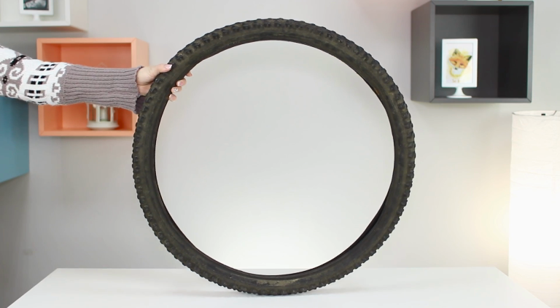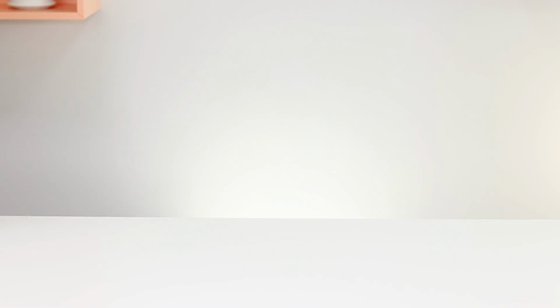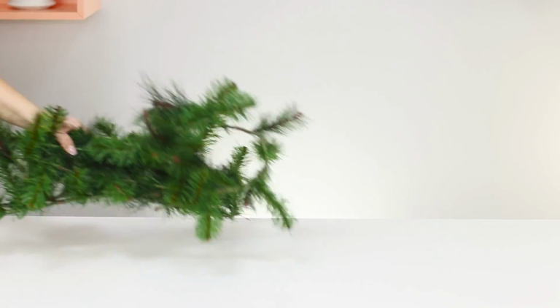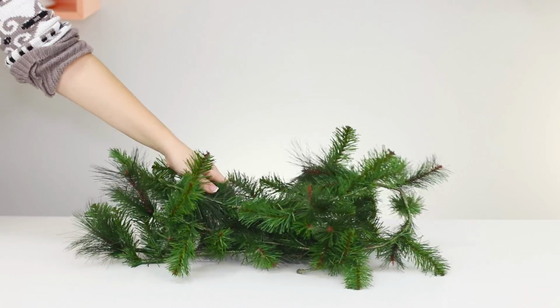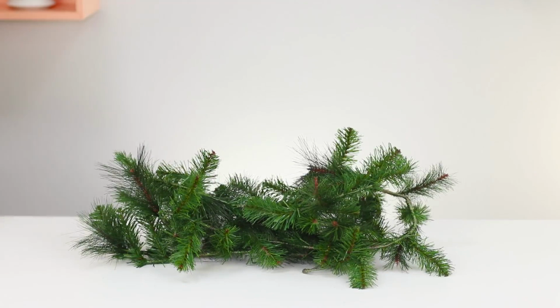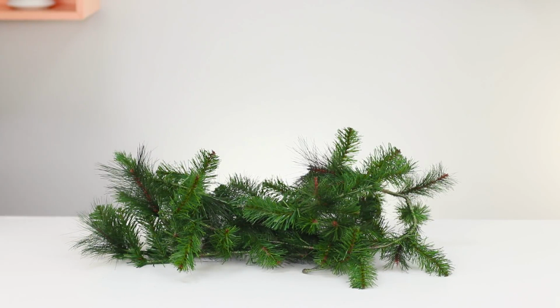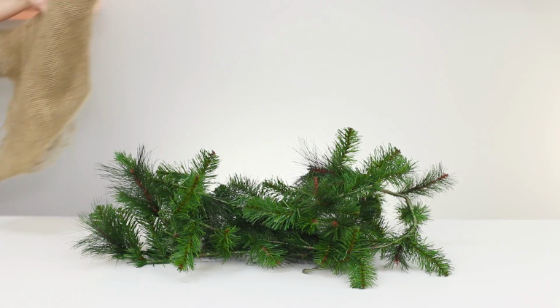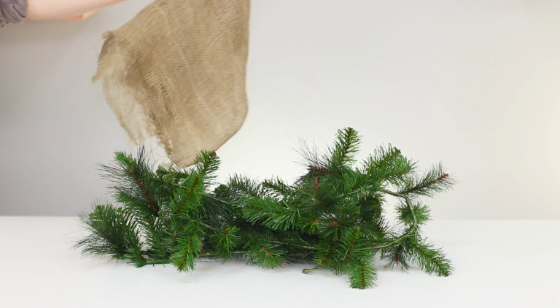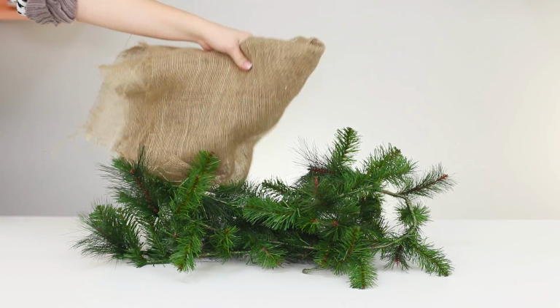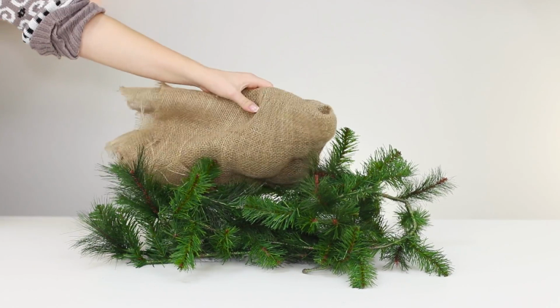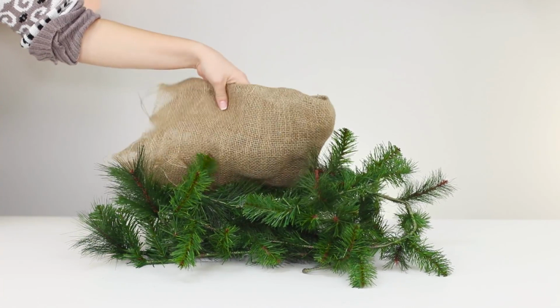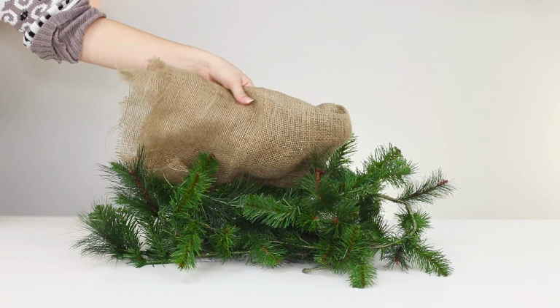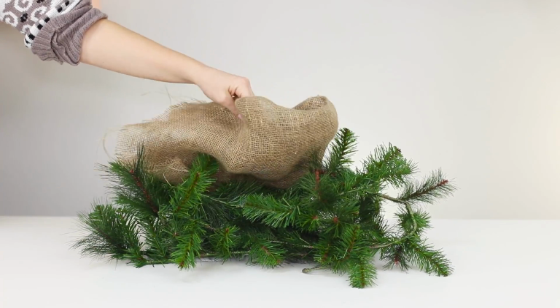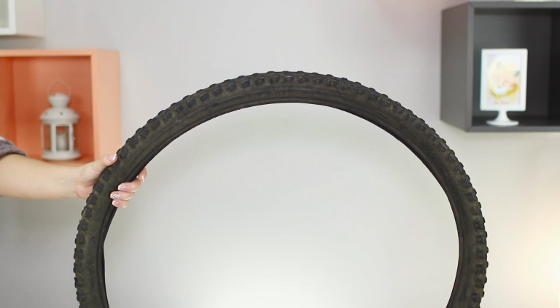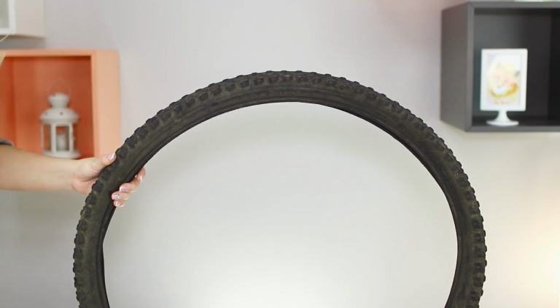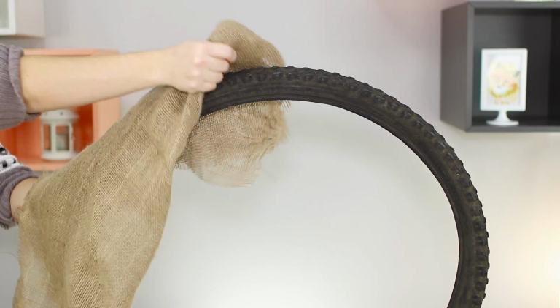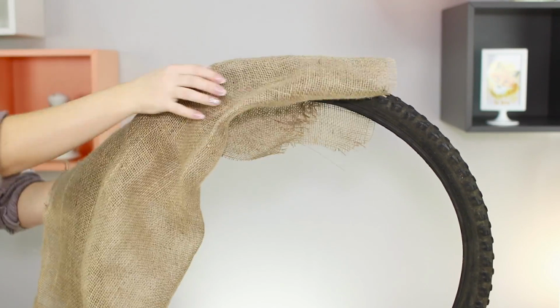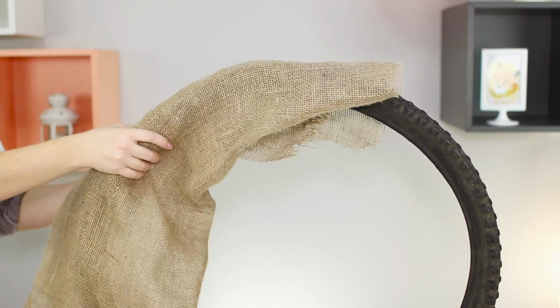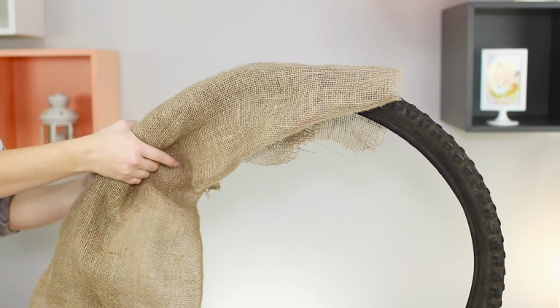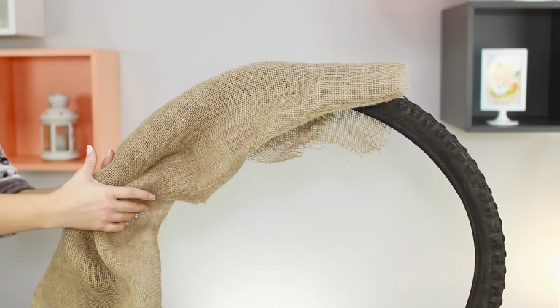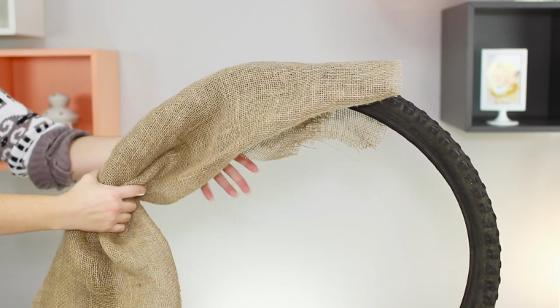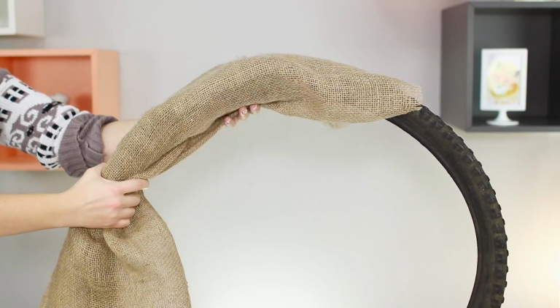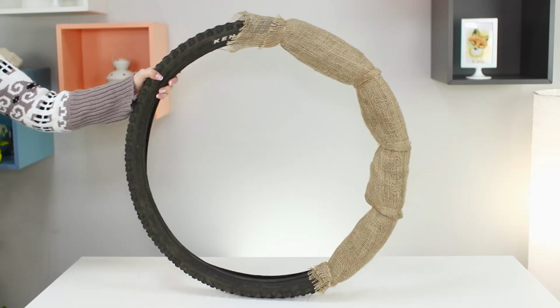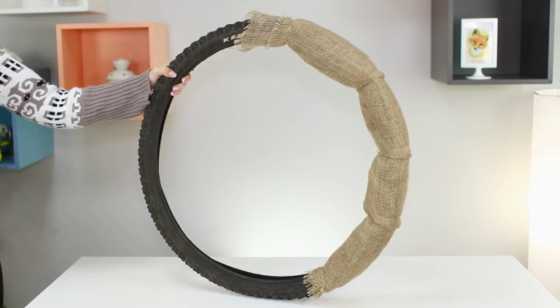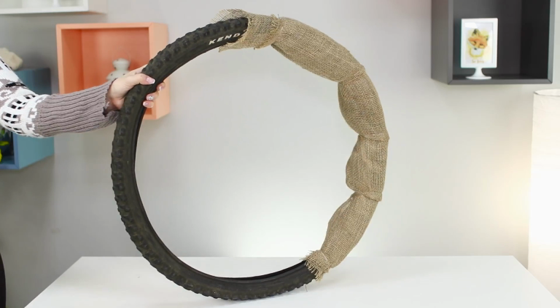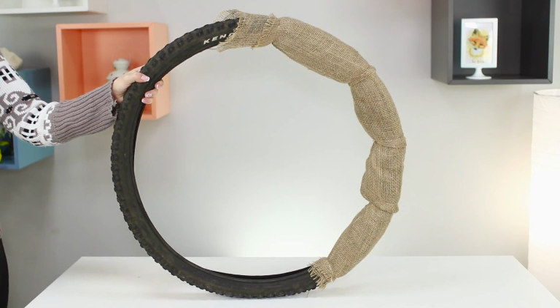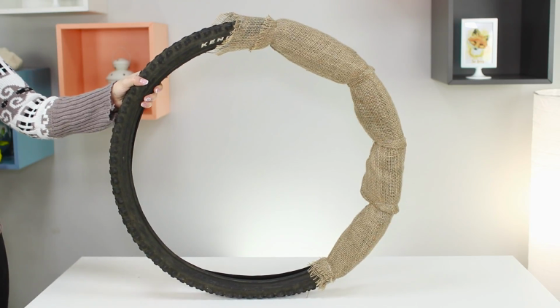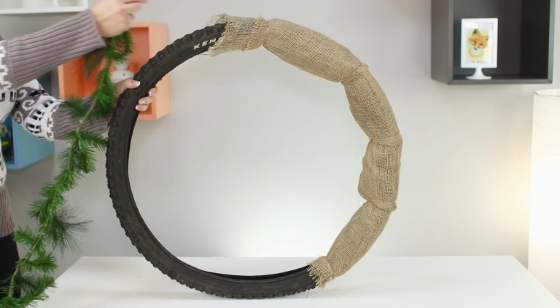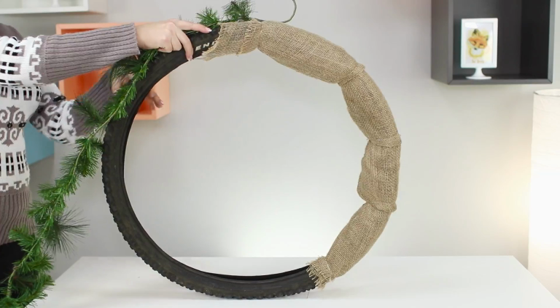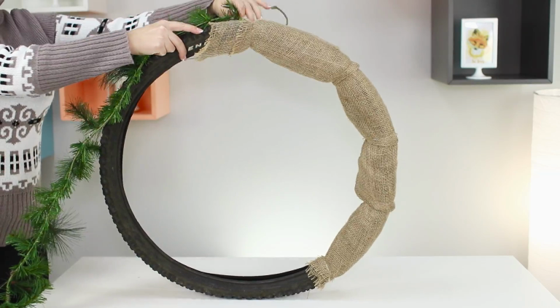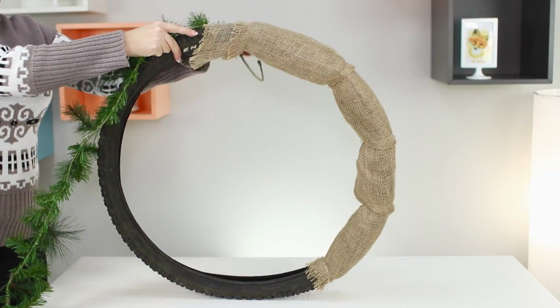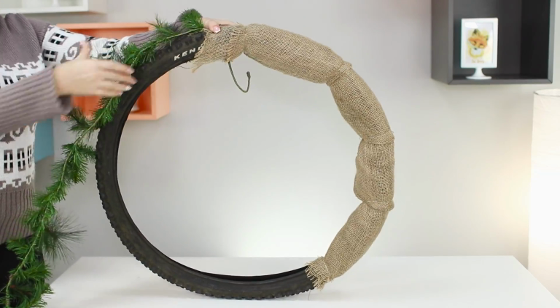Take artificial fur branches and a piece of burlap. Wrap half of the tire in burlap. Decorate the second half with fur branches.